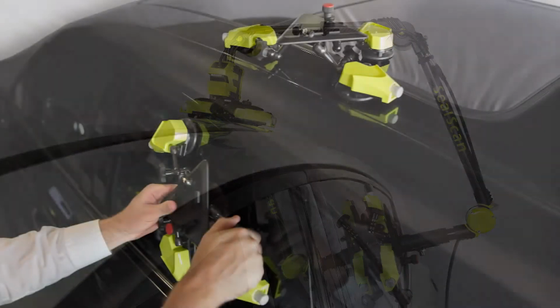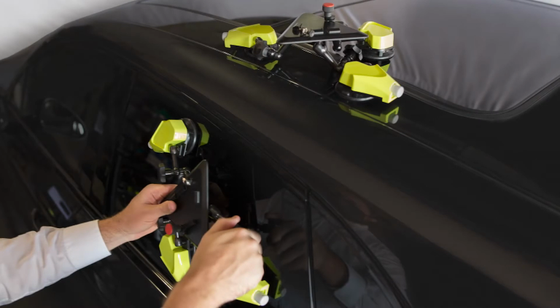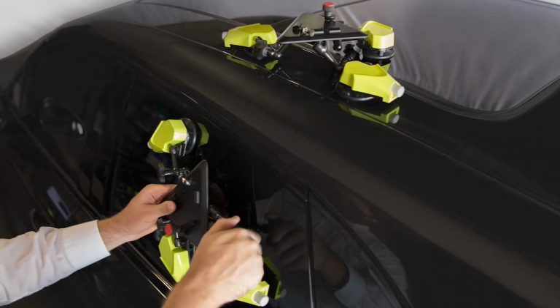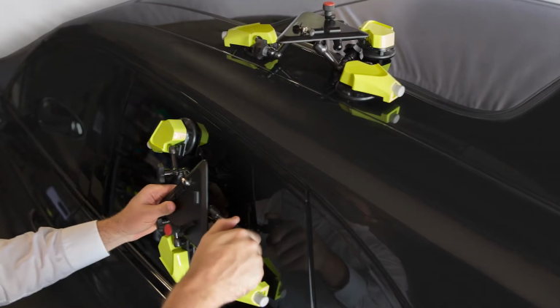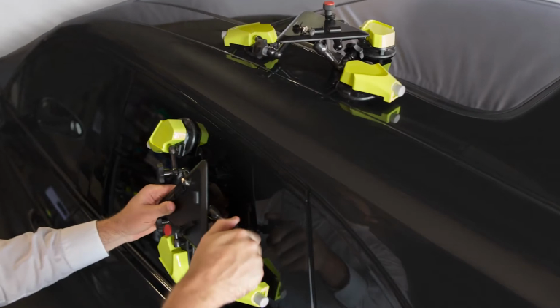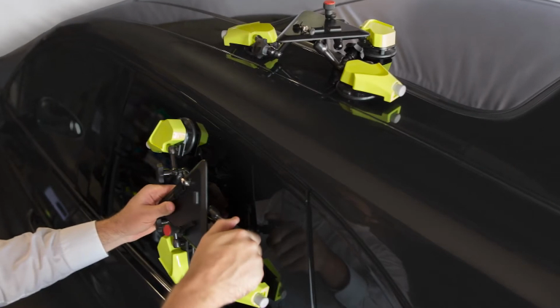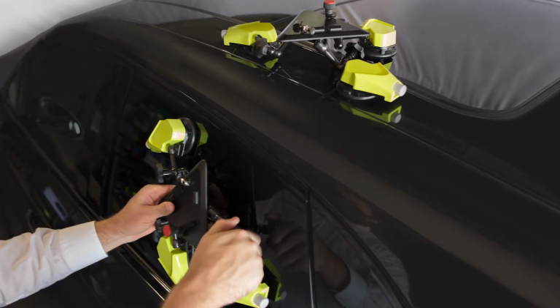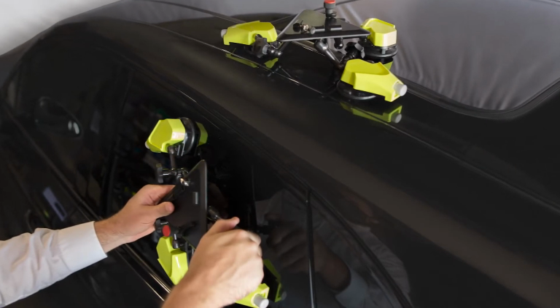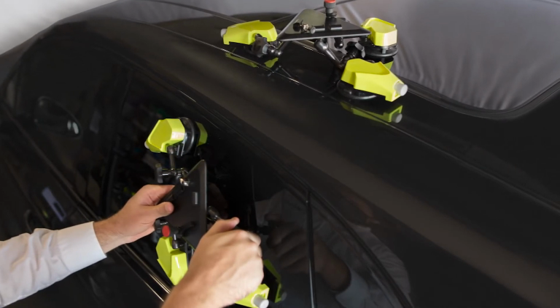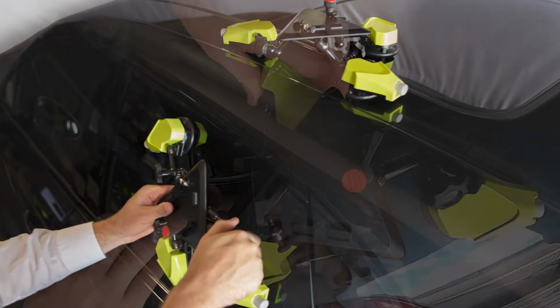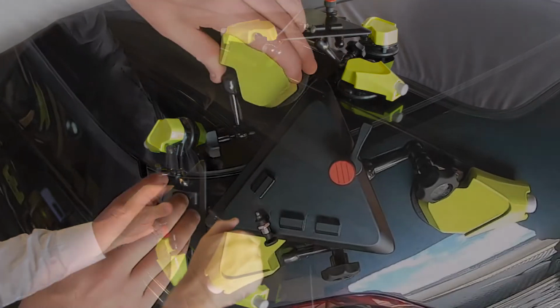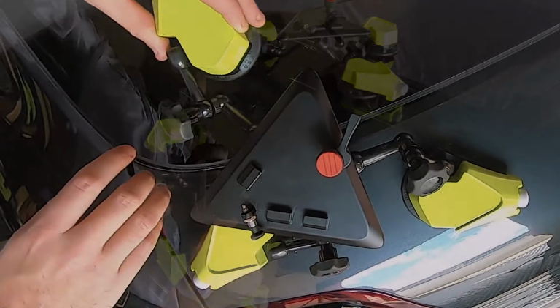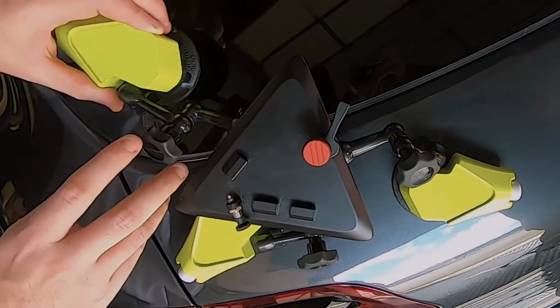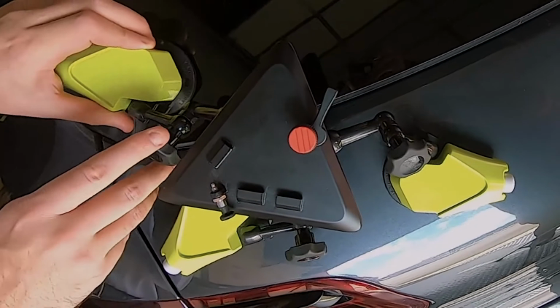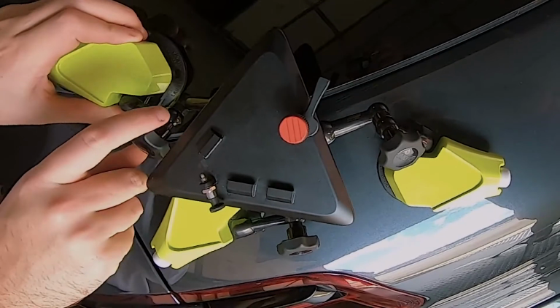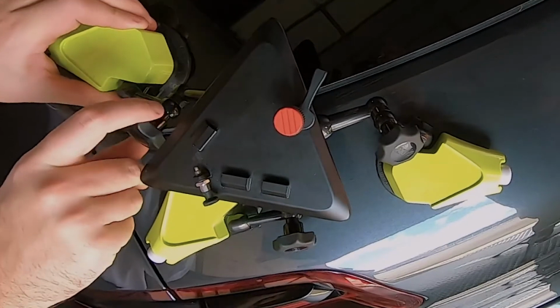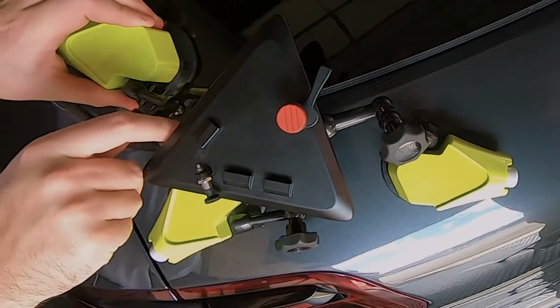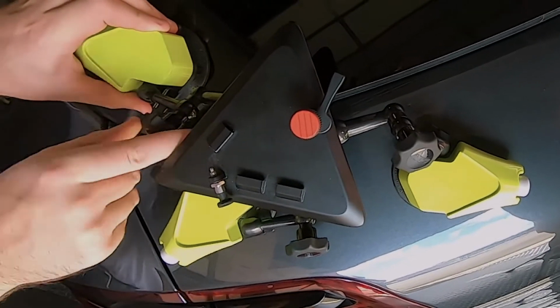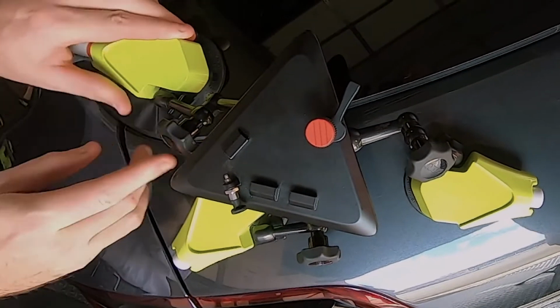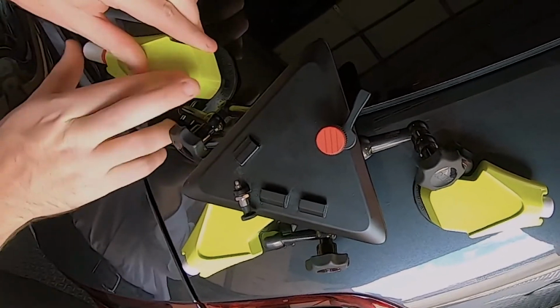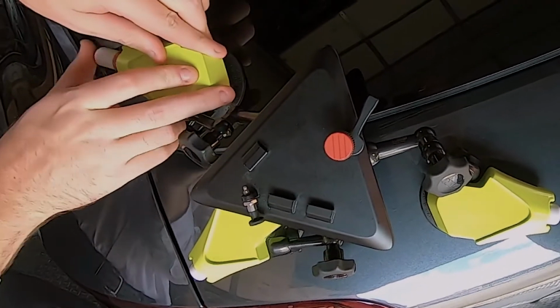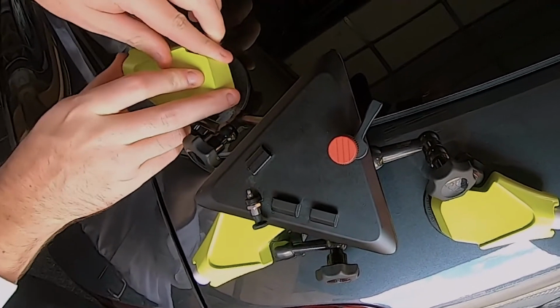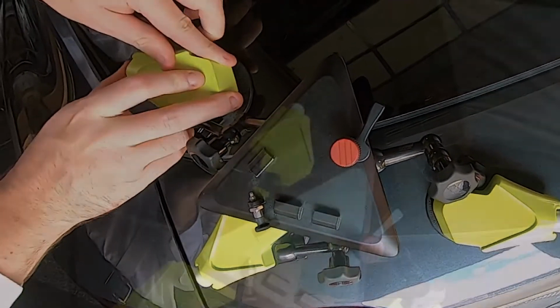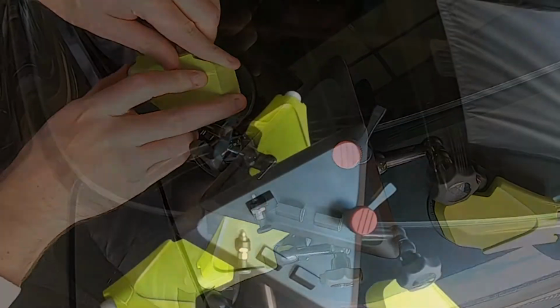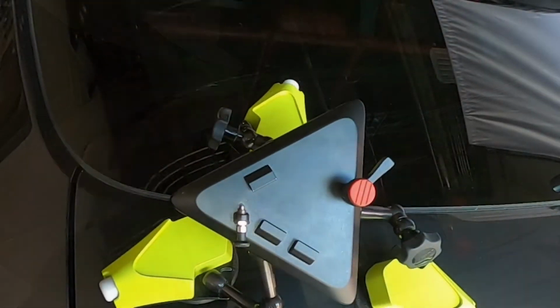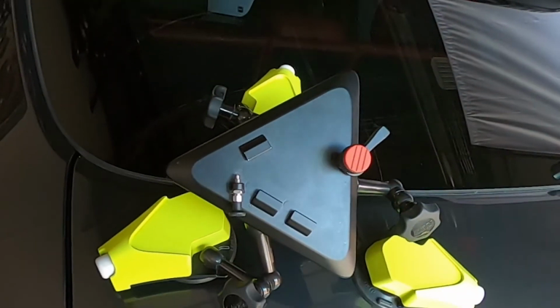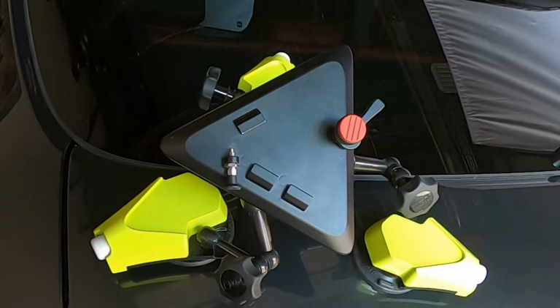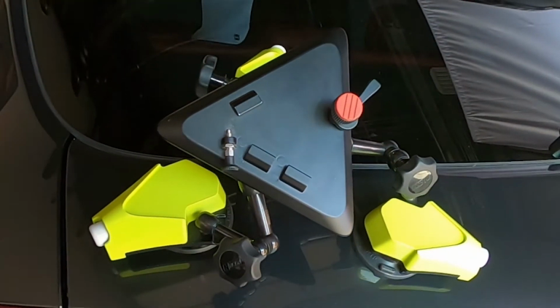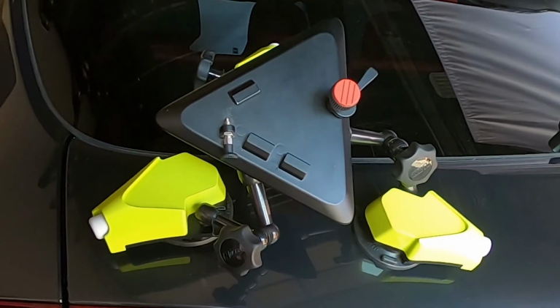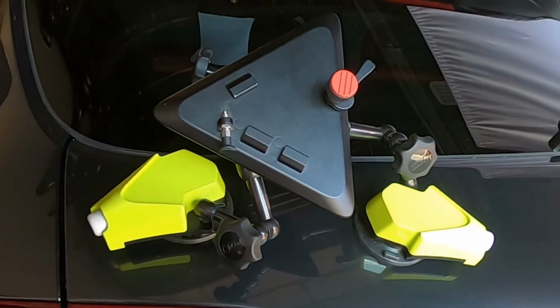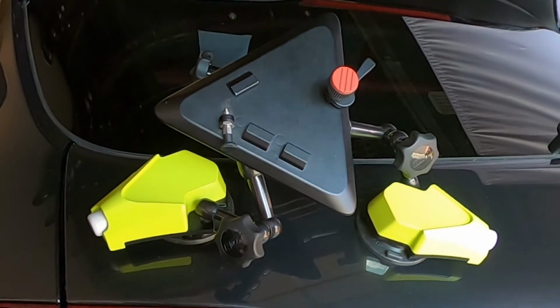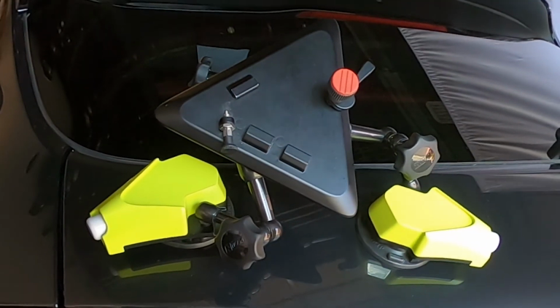The SealScan unit can be mounted on a fully assembled car on wheels using its pair of universal mounting platforms. These are based on suction cups and can adjust to any type of curvature and are harmless to the surface.